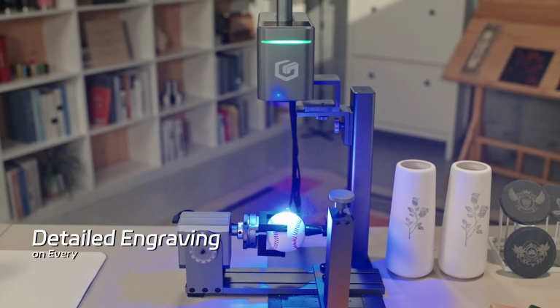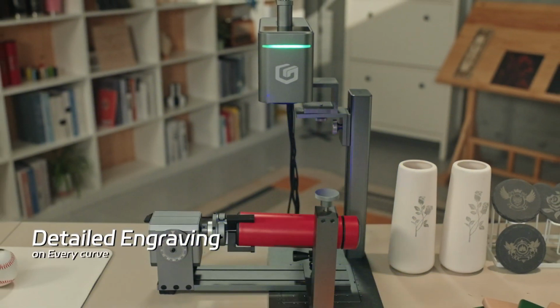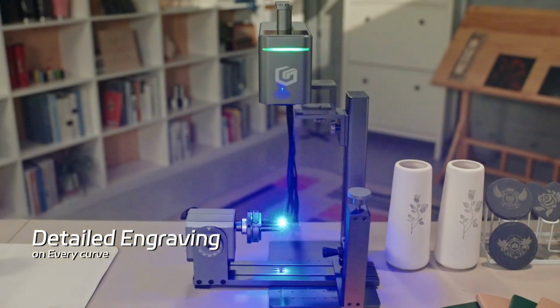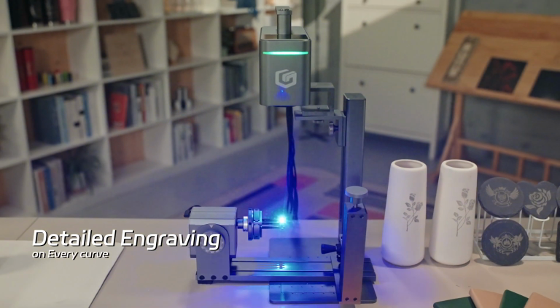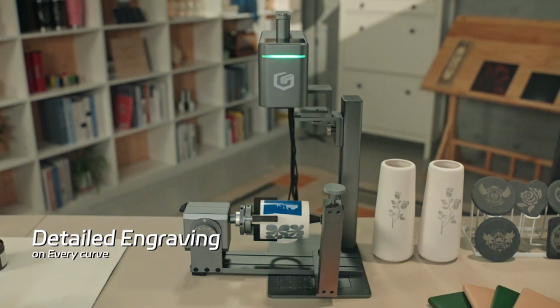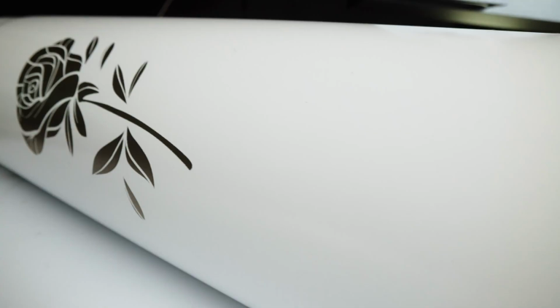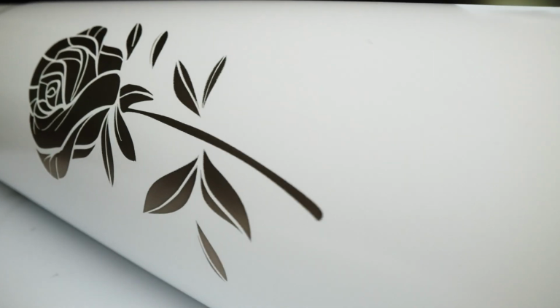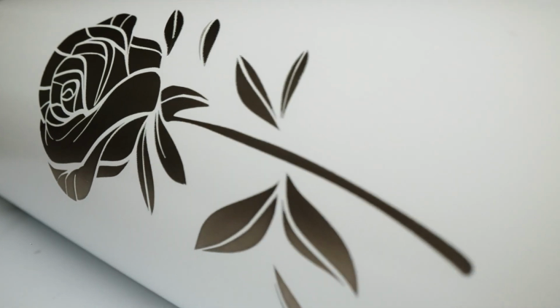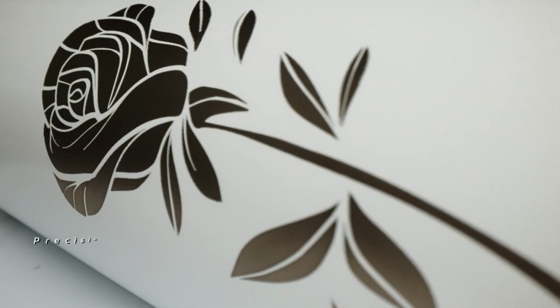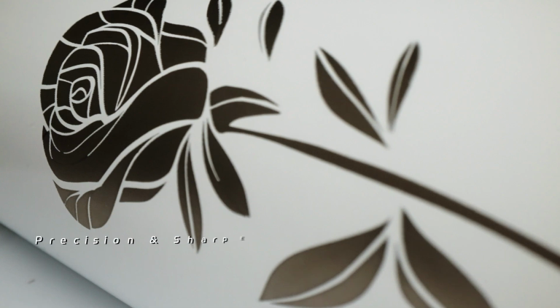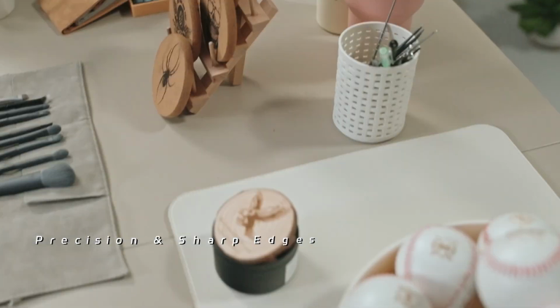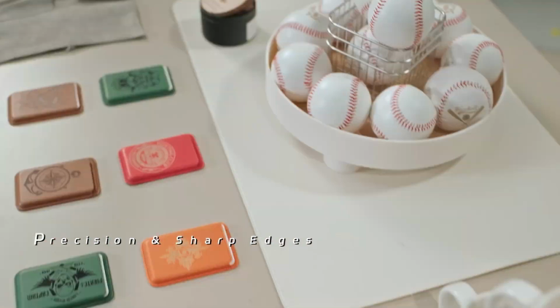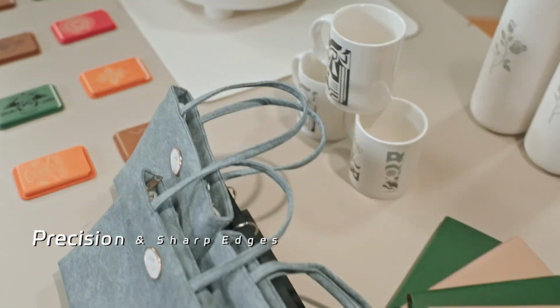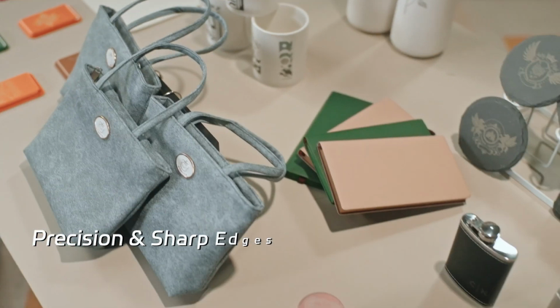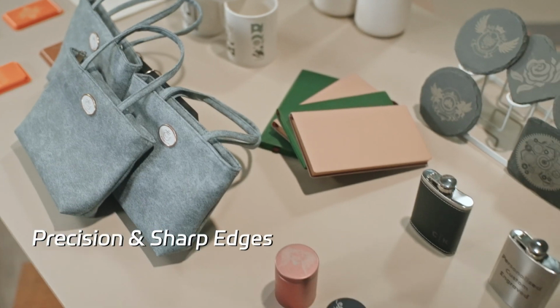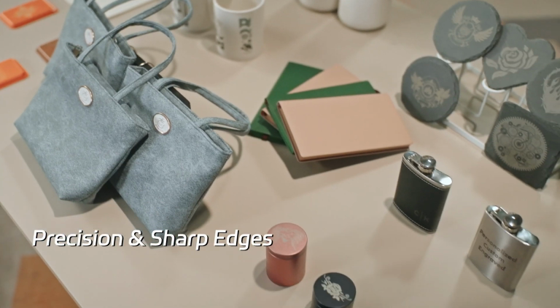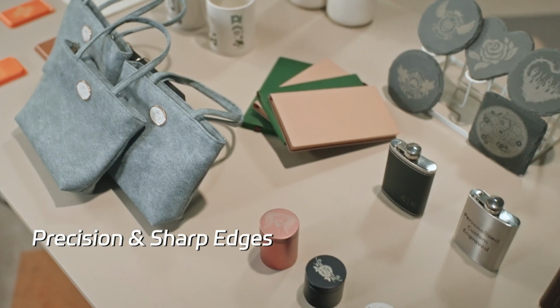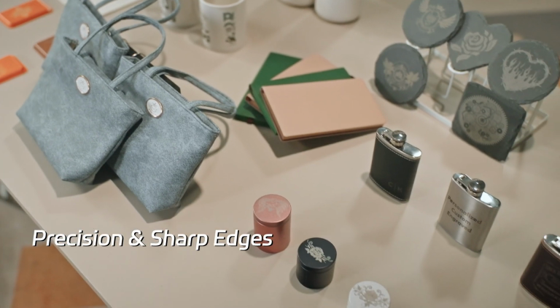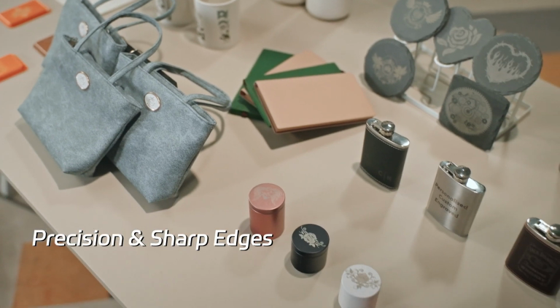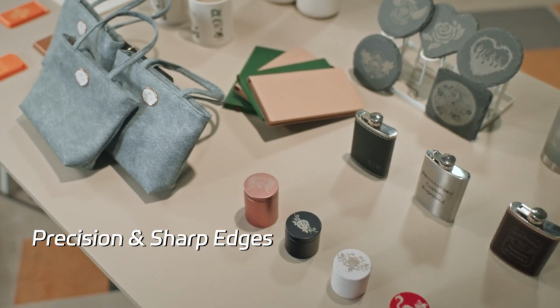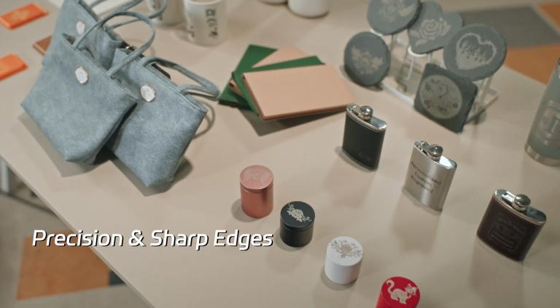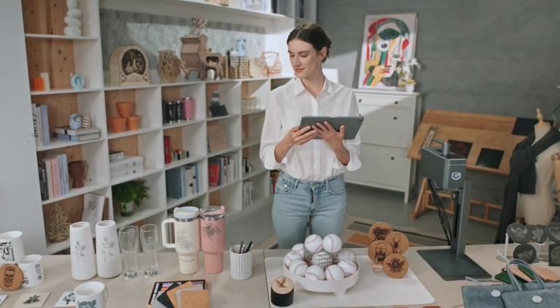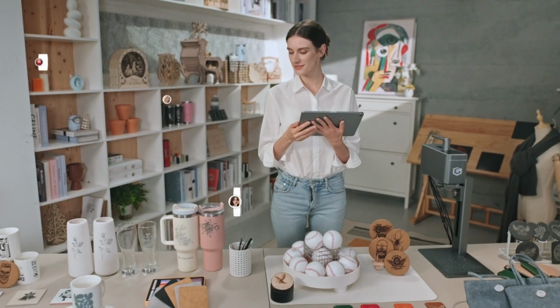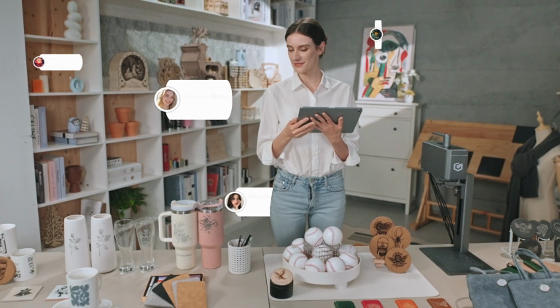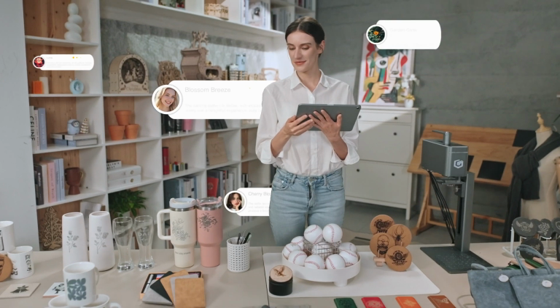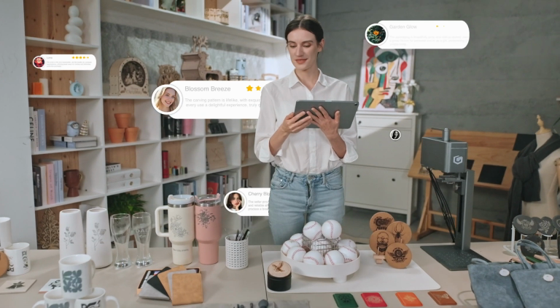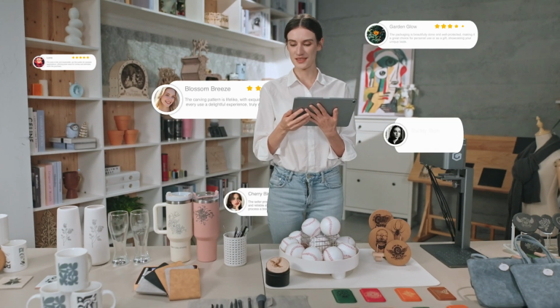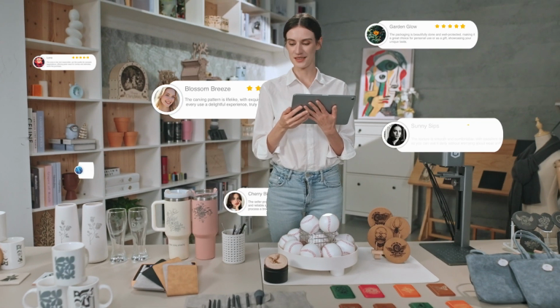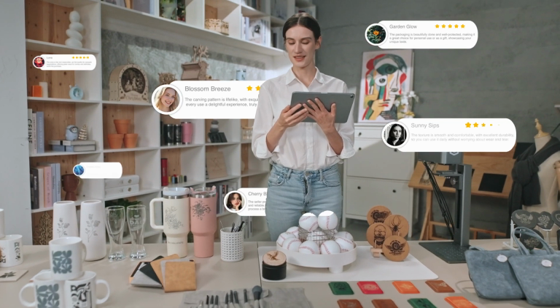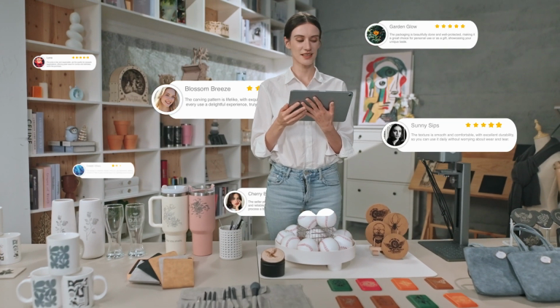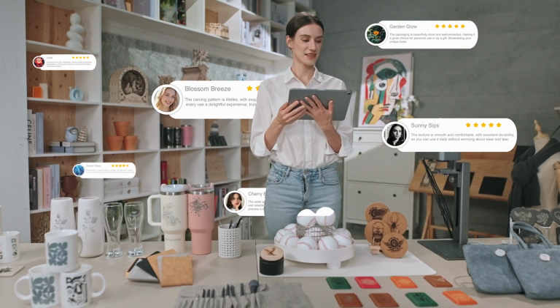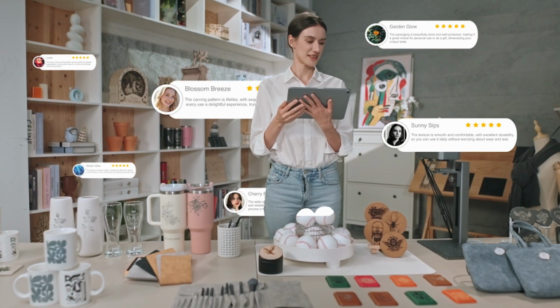With a rotary chuck for curved designs, compatible with every material. Cut it, engrave it, and watch your money grow. NanoDuo turns your ideas into gold.